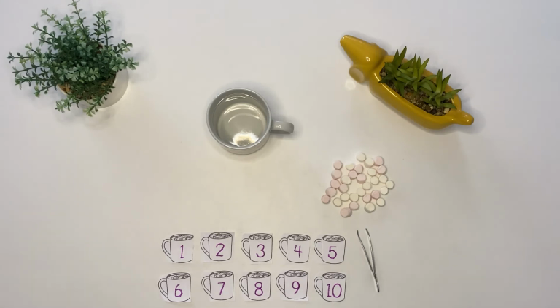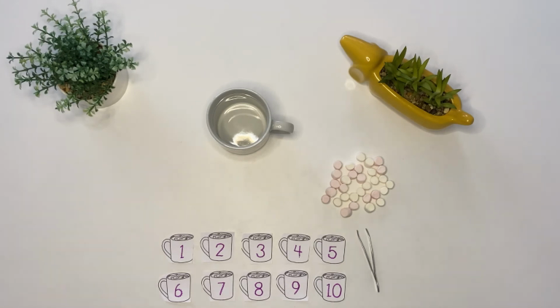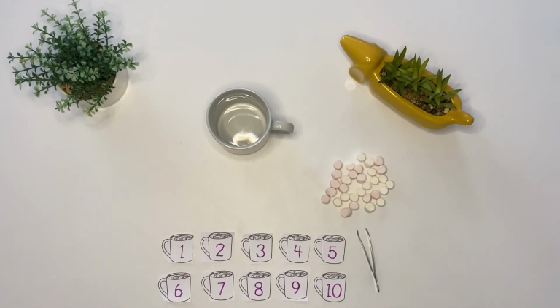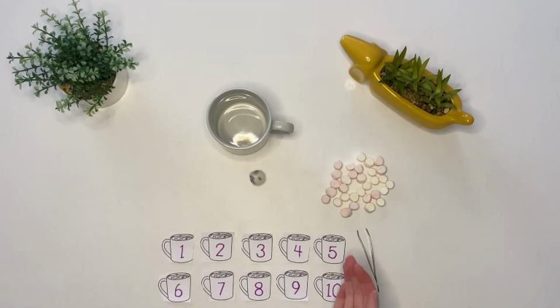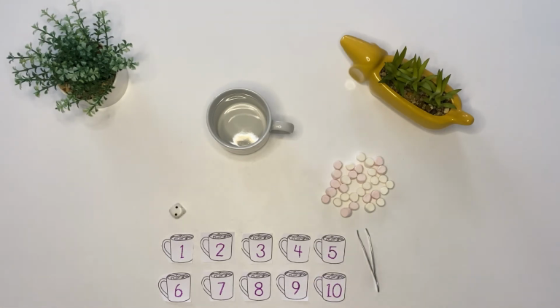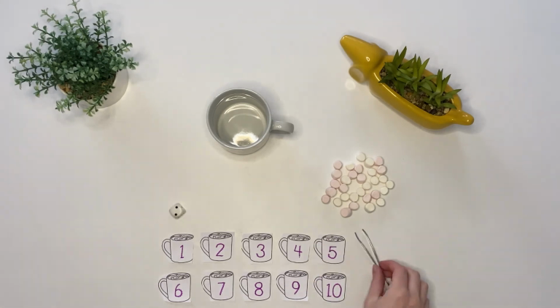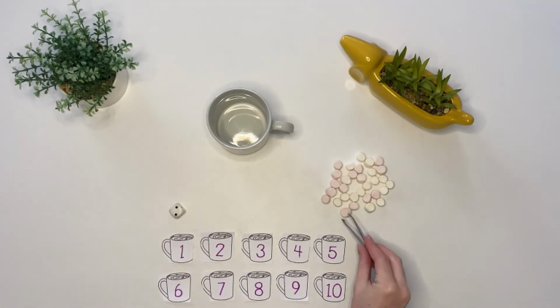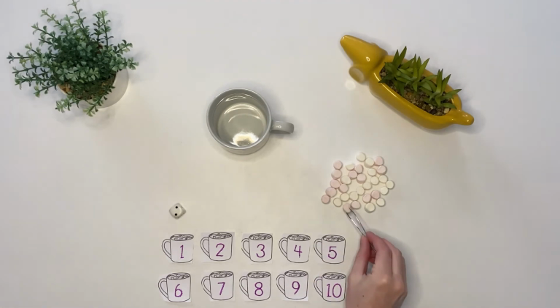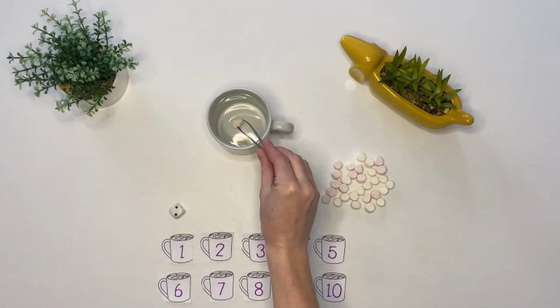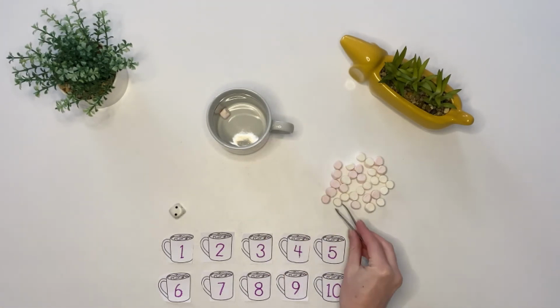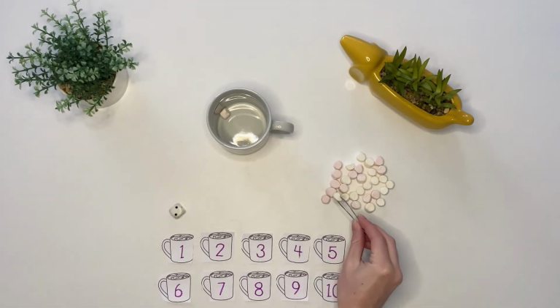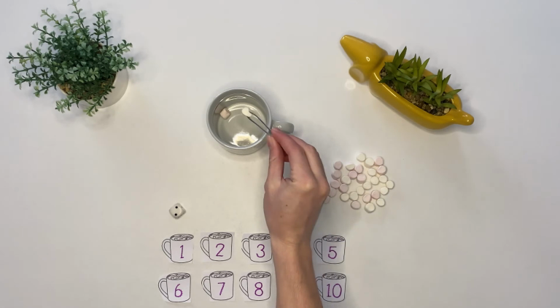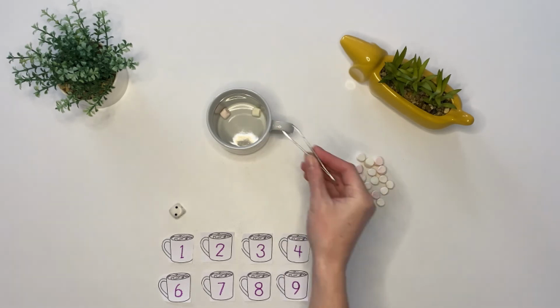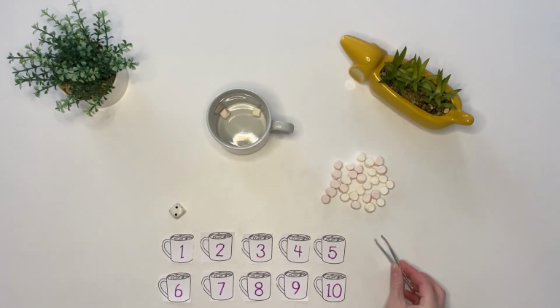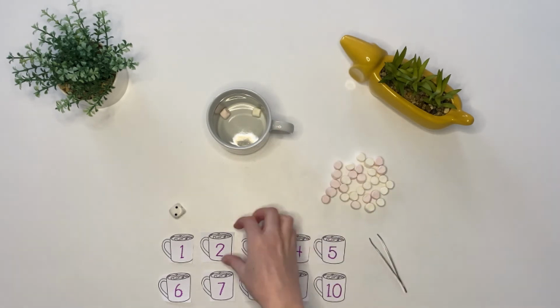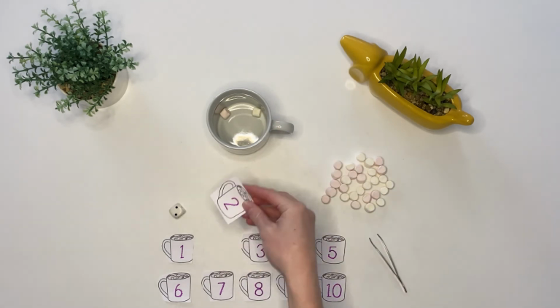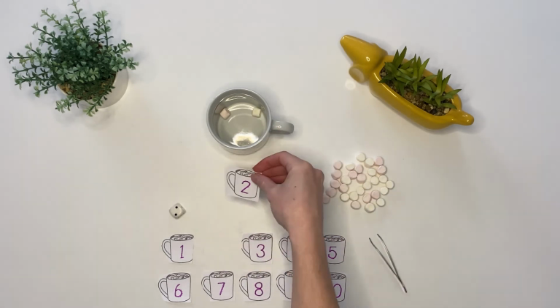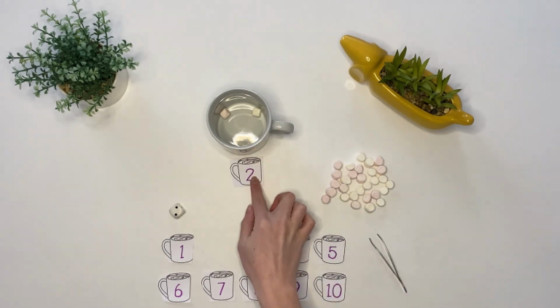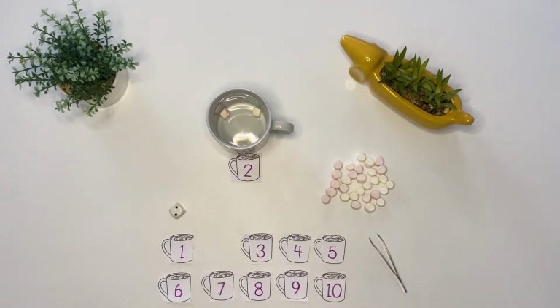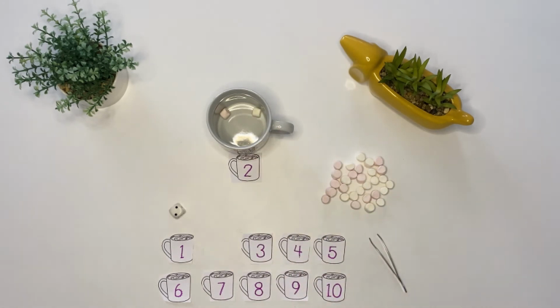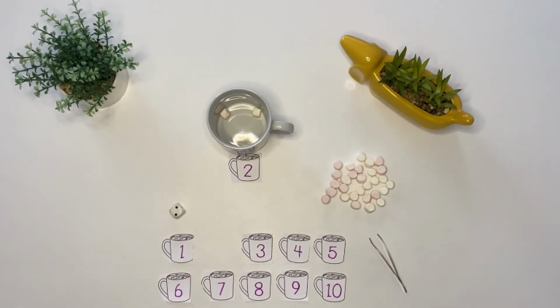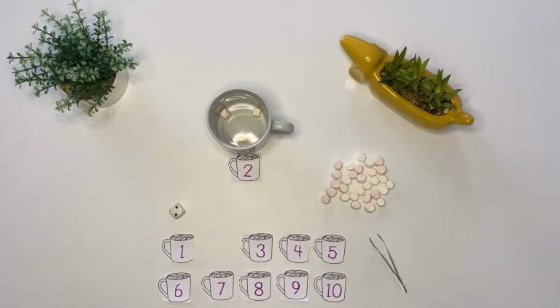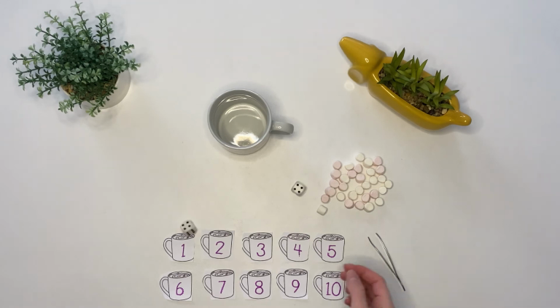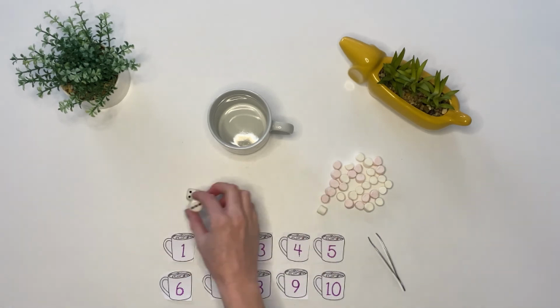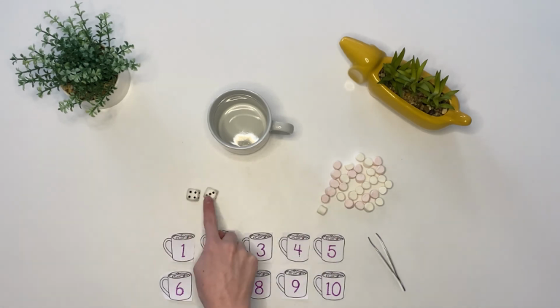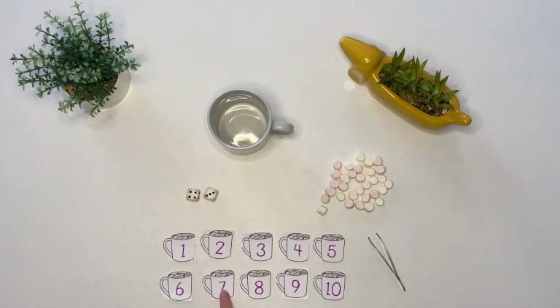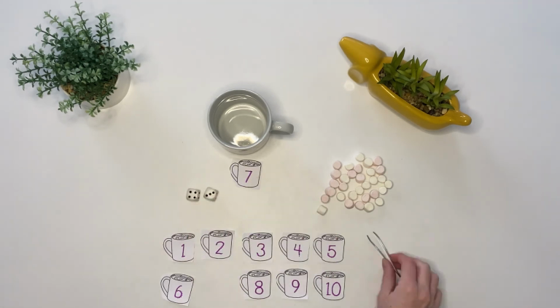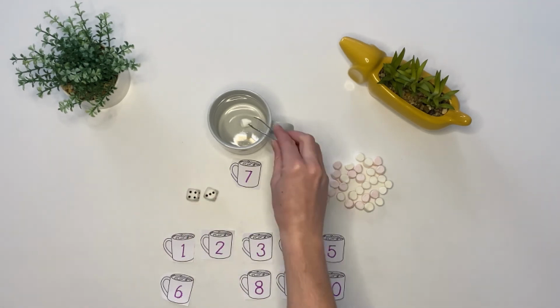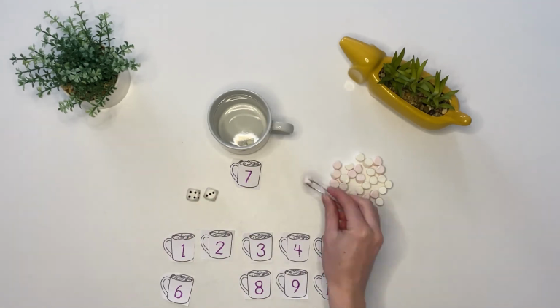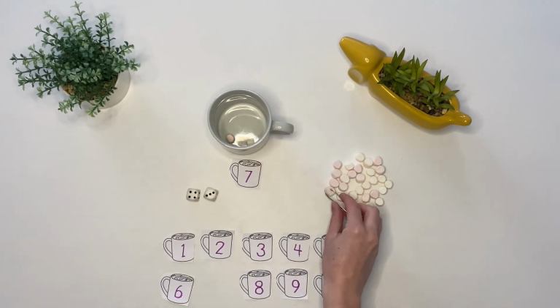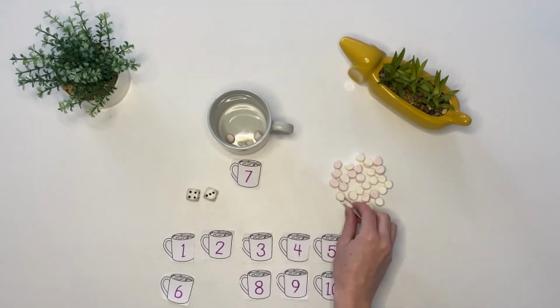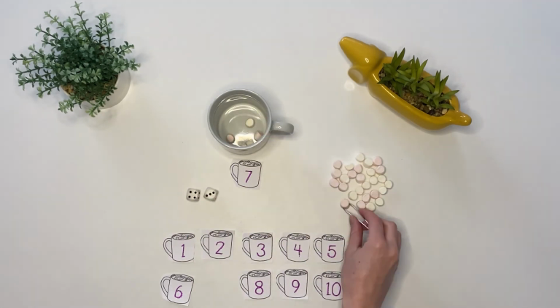Children could even cut out the numbers that they trace and then use these to play a game. Can they roll a dice and then count out the correct amount of marshmallows to put in the cup? You could even use two dice to find the larger numbers.